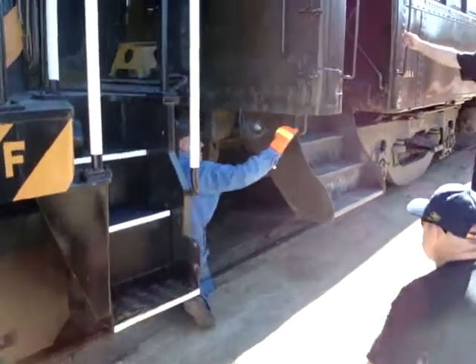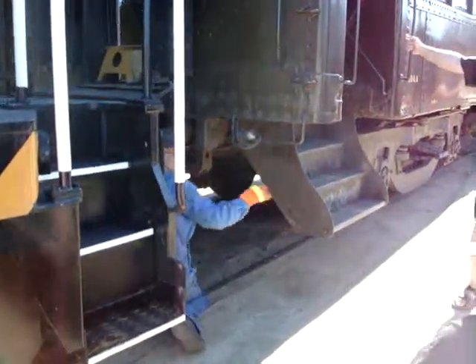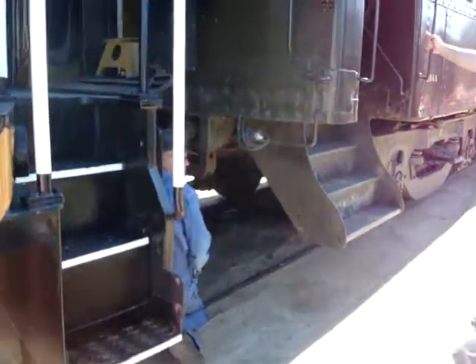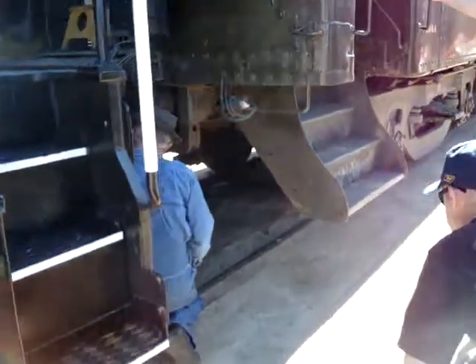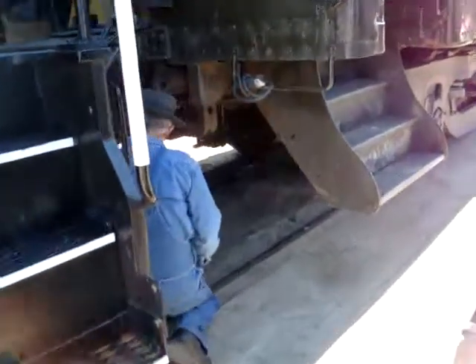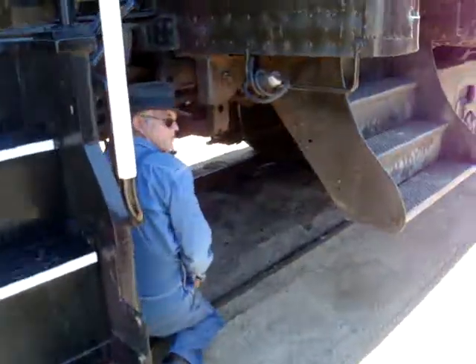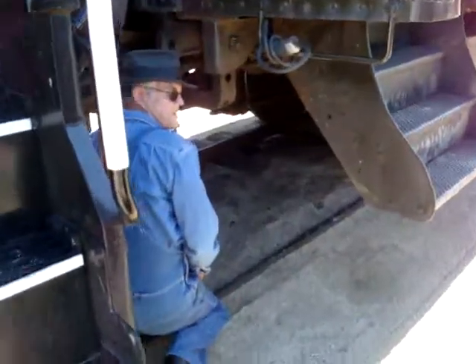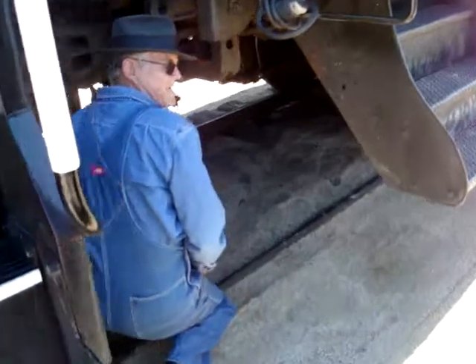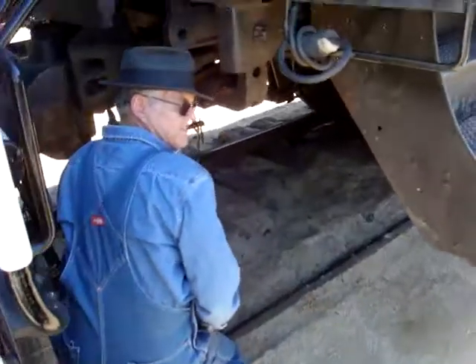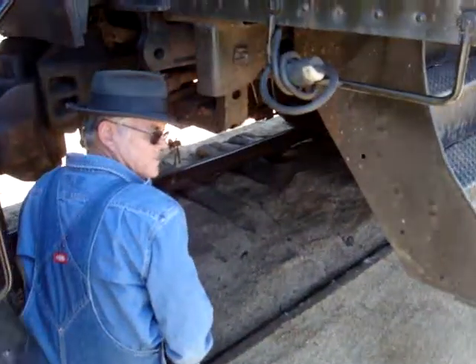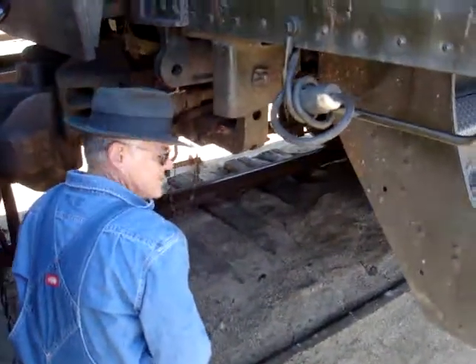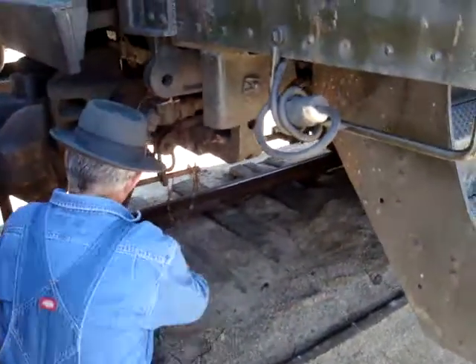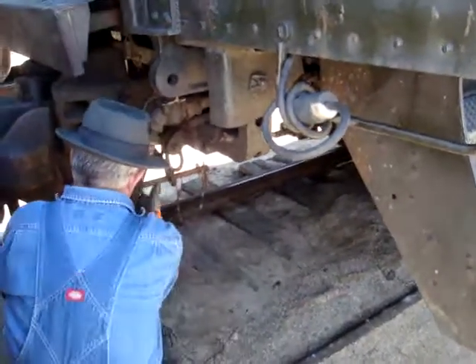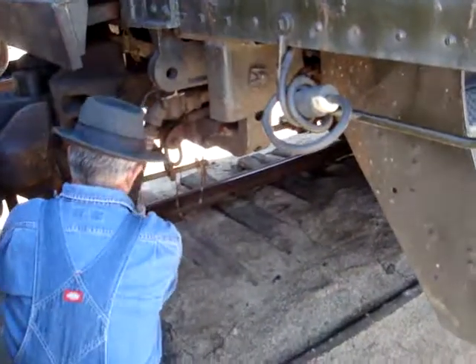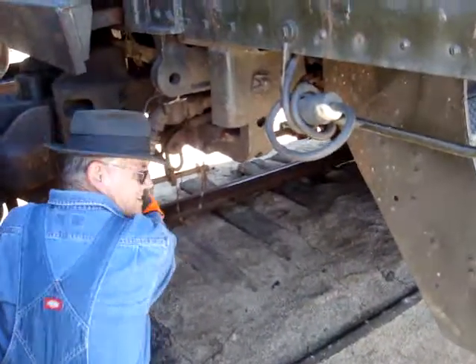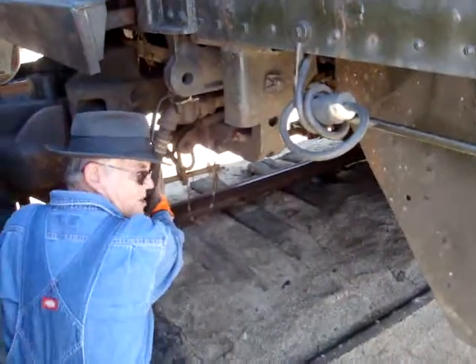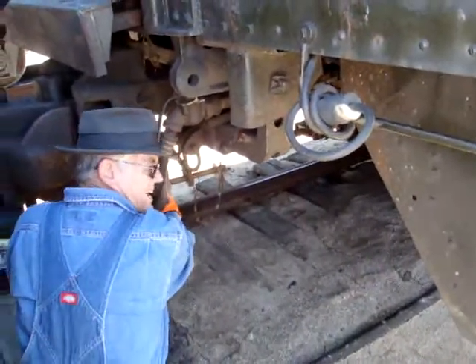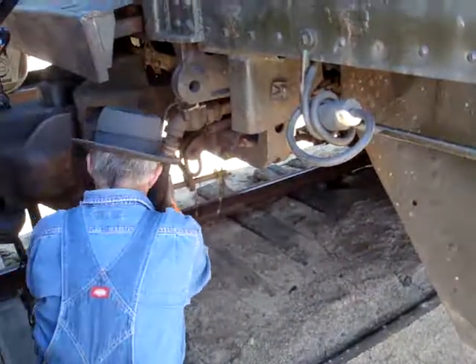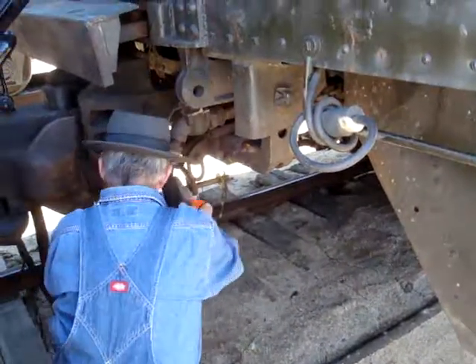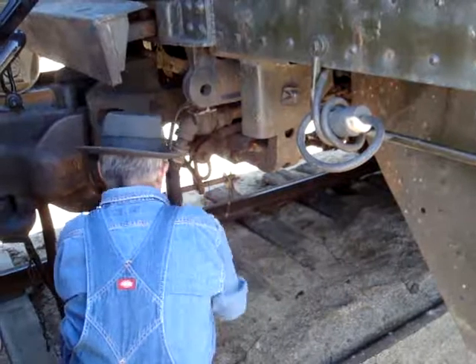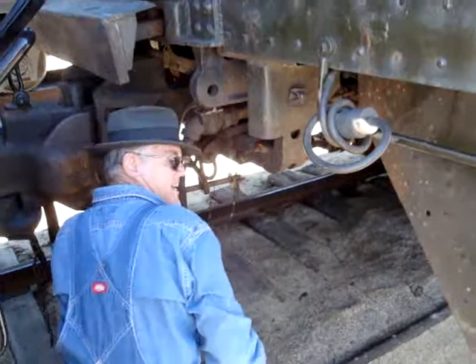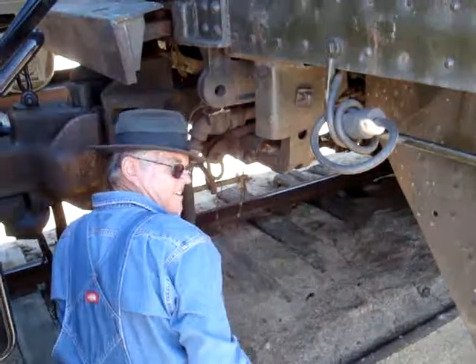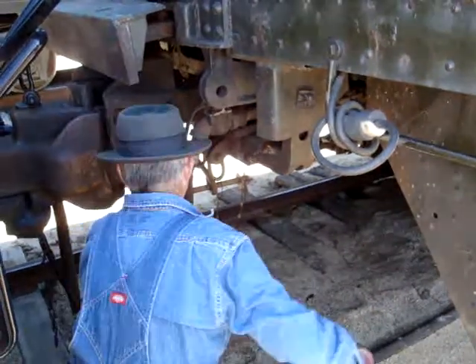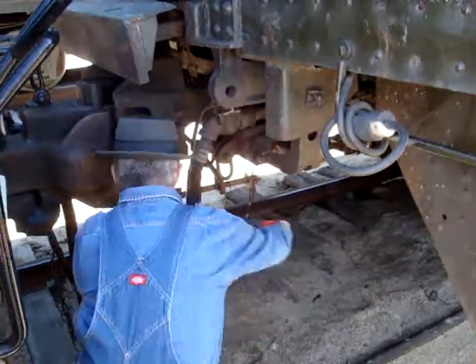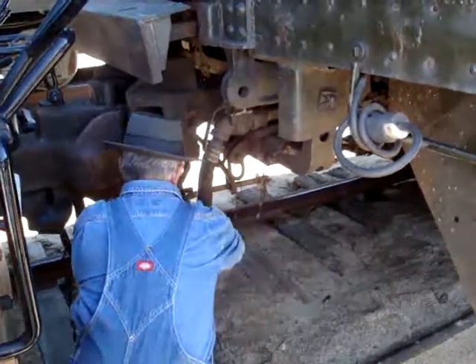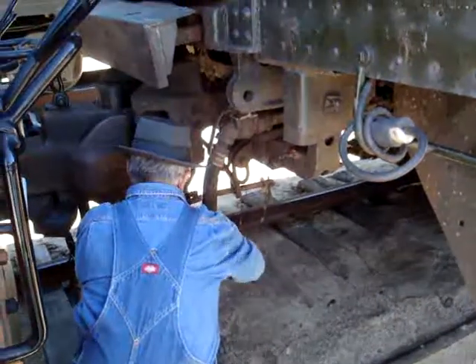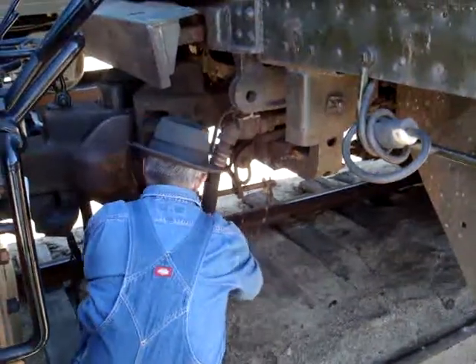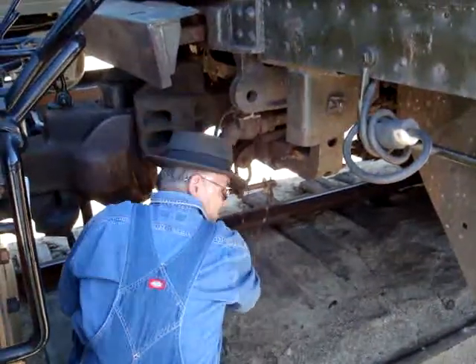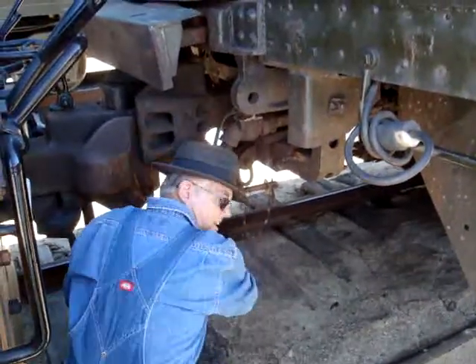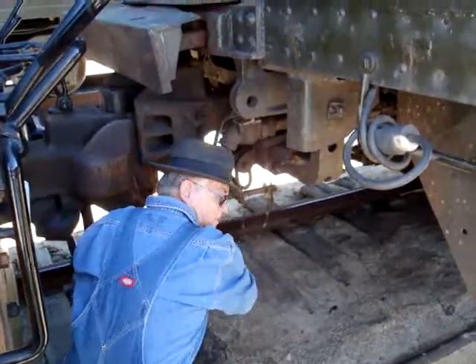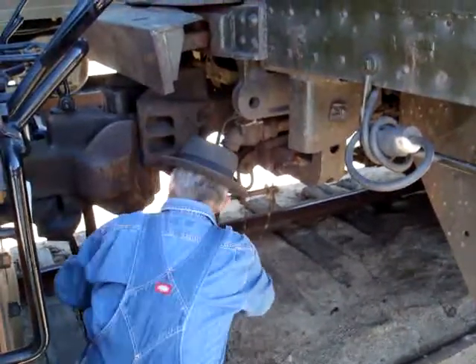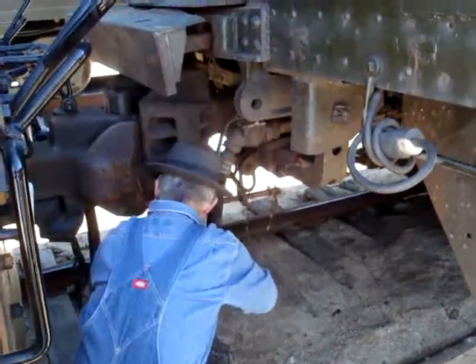I'll grab the nearest hose with the left hand, put the right hand in there, put a kick in it, and hold the kick with the right hand.